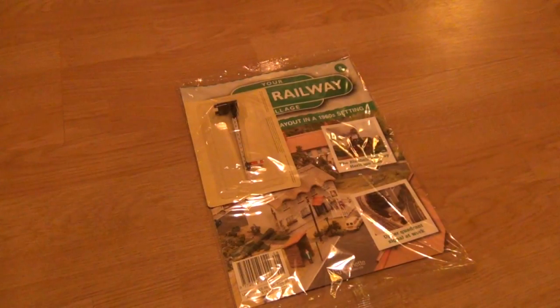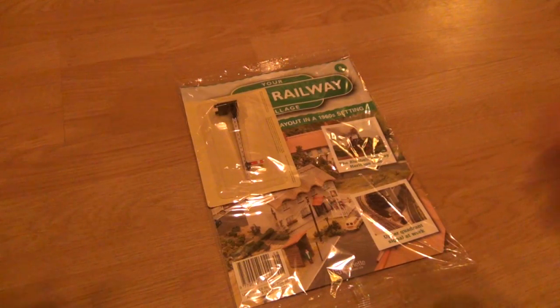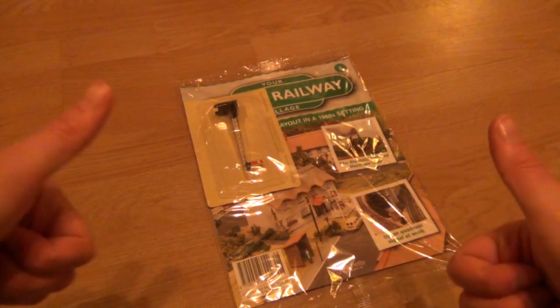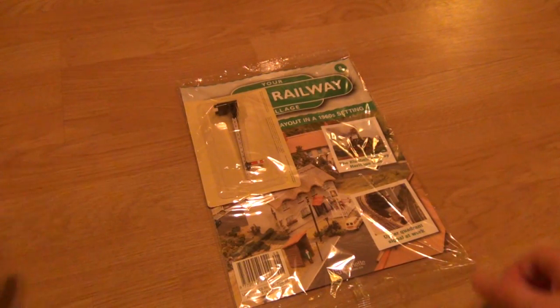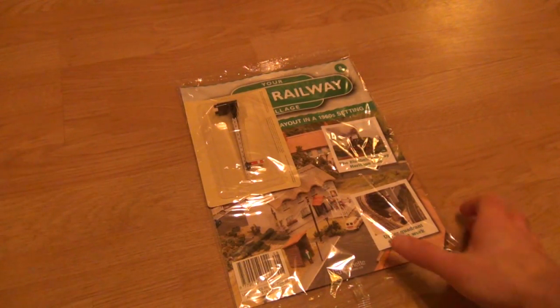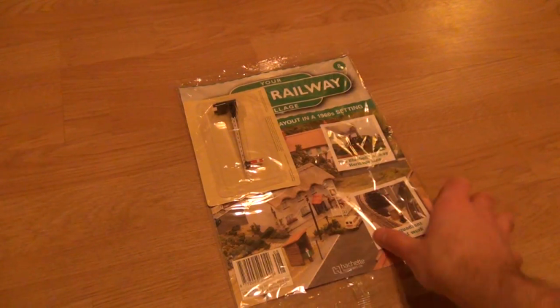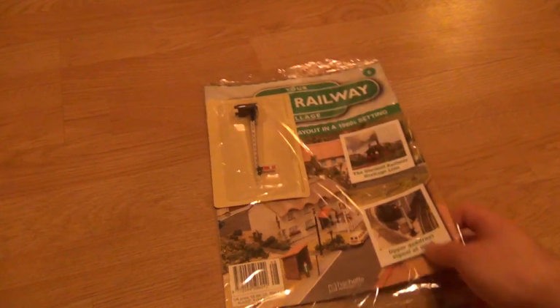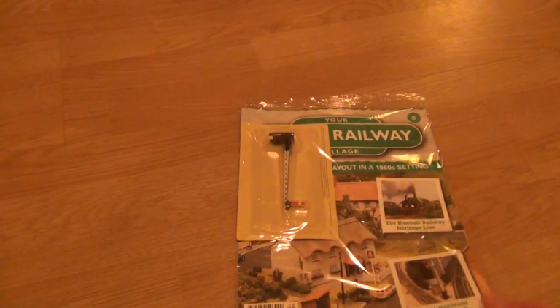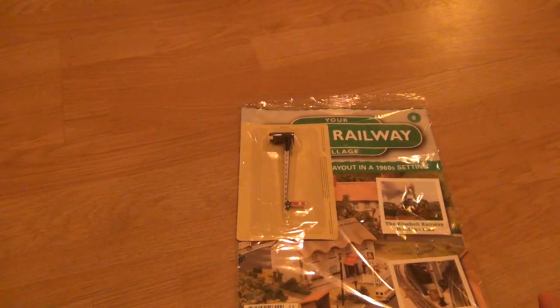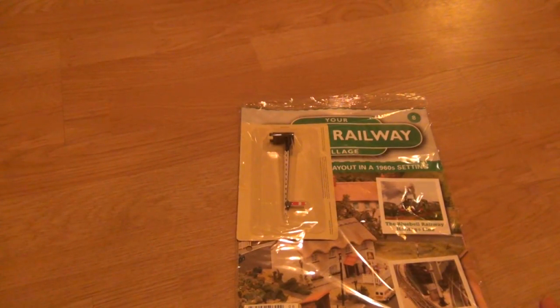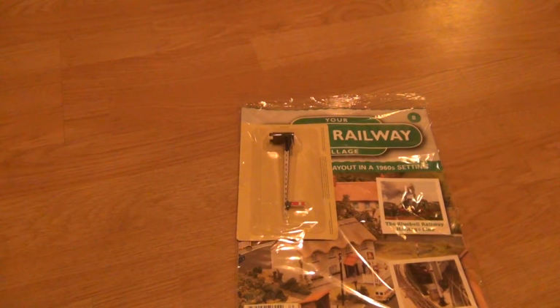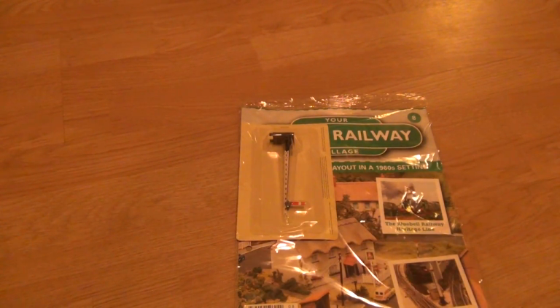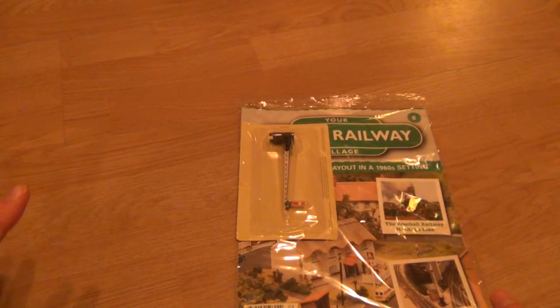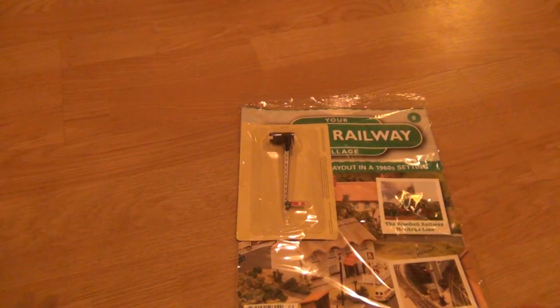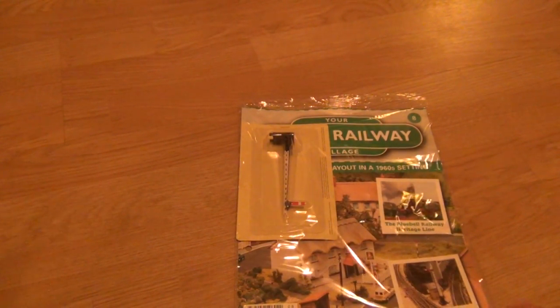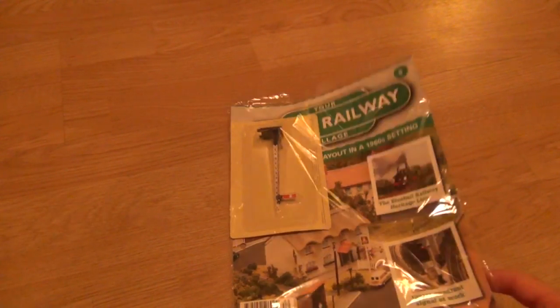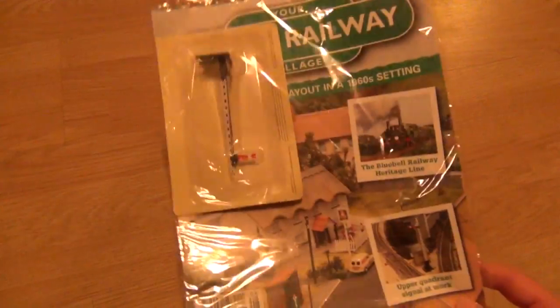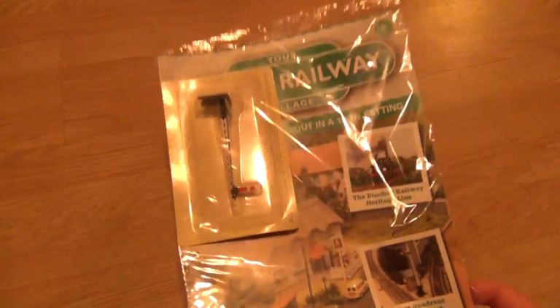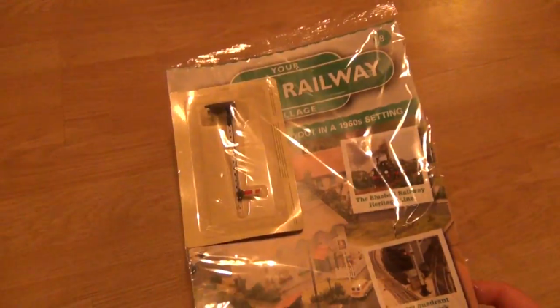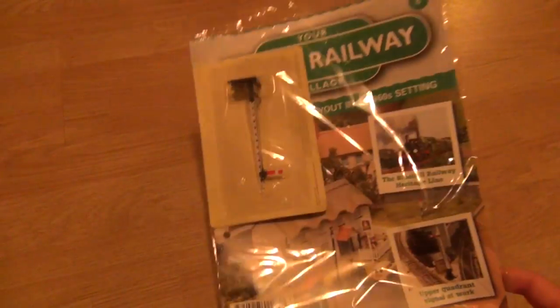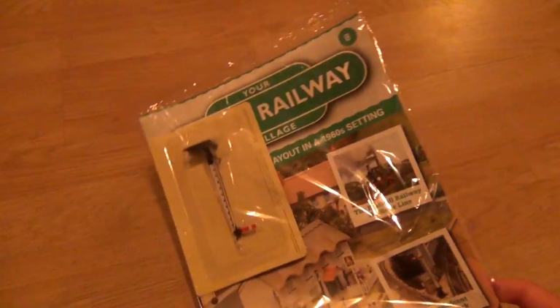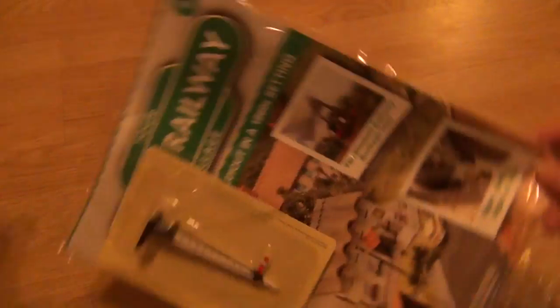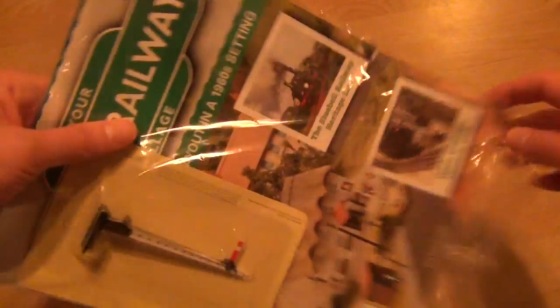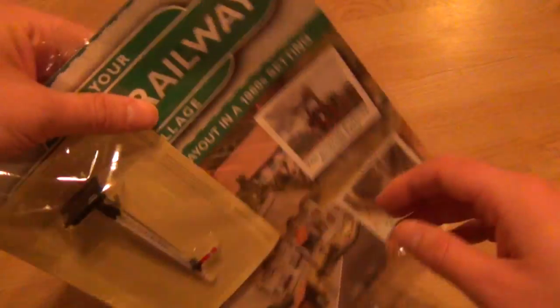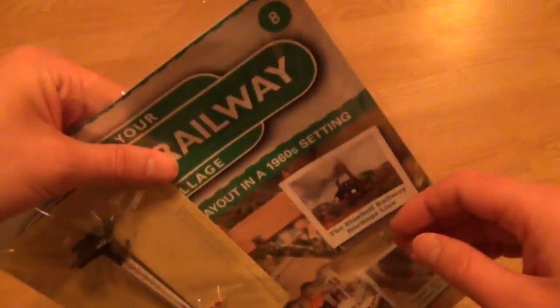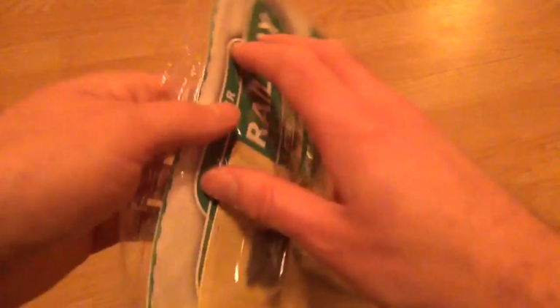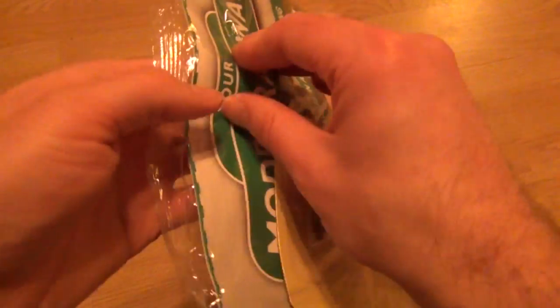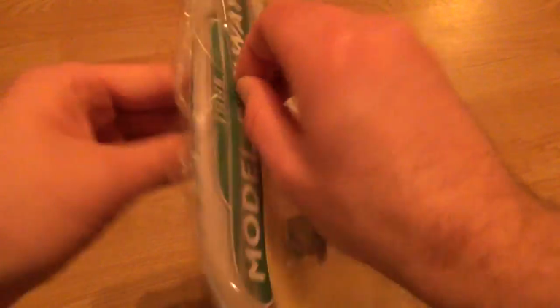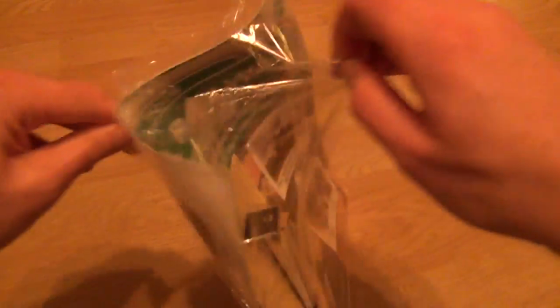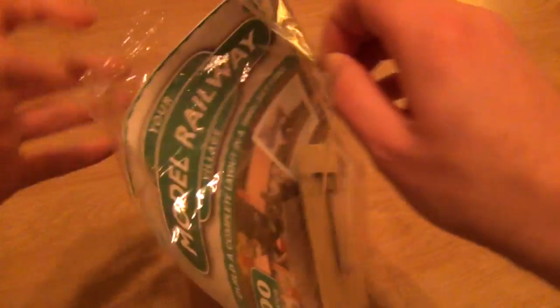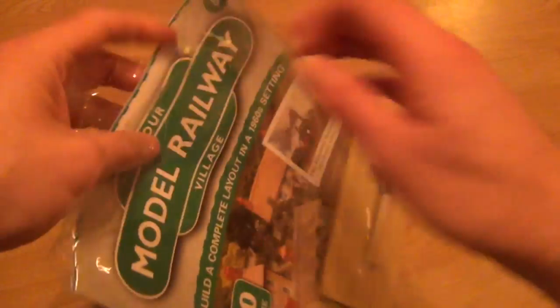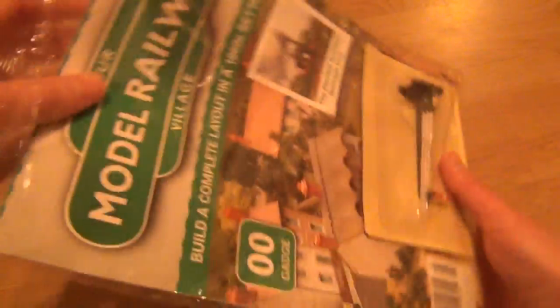Hey and welcome to another Ice82 video. It's your Mother Warrior Village today. We've got to get through them, as you know. Heaps to look at. So without further ado, let's get part 8 open and have a look at what we're getting inside.